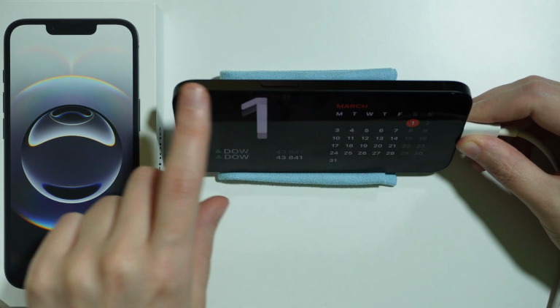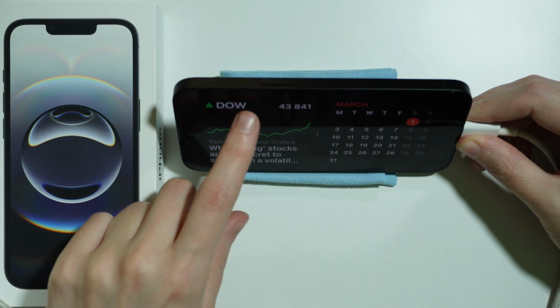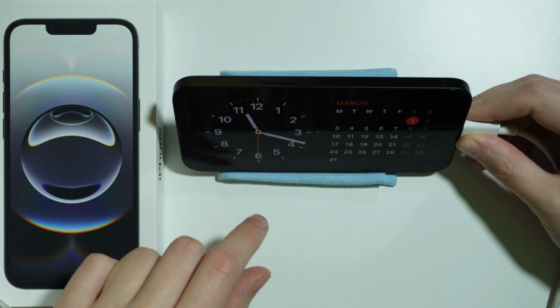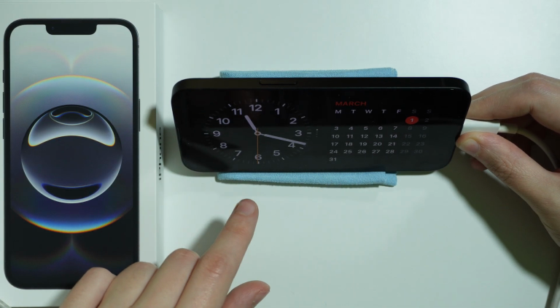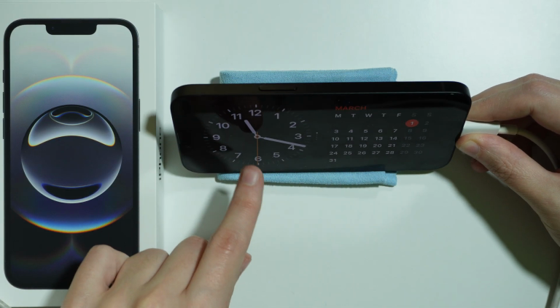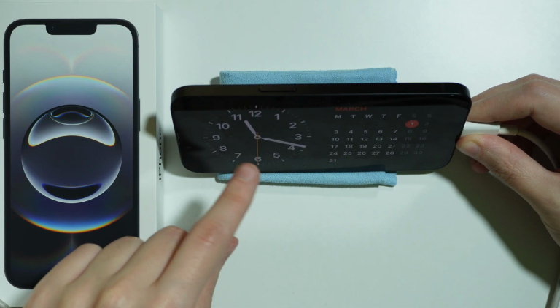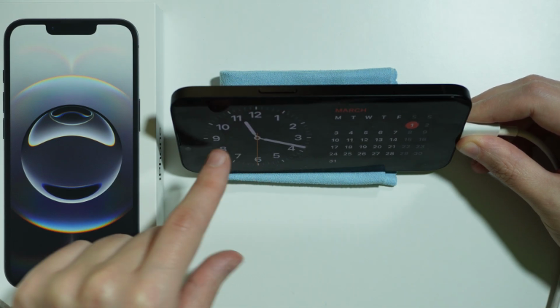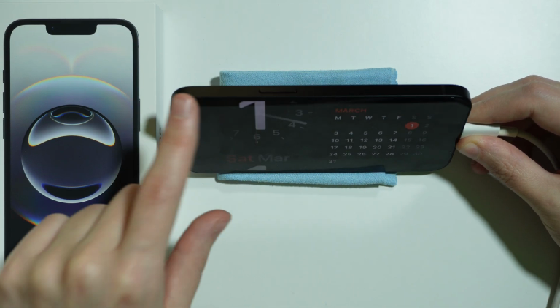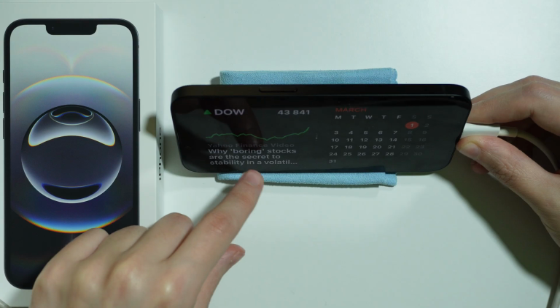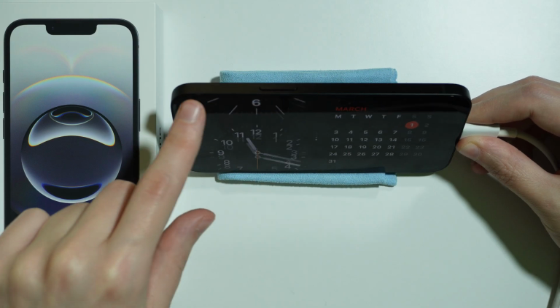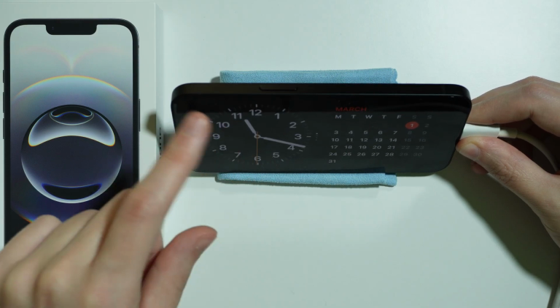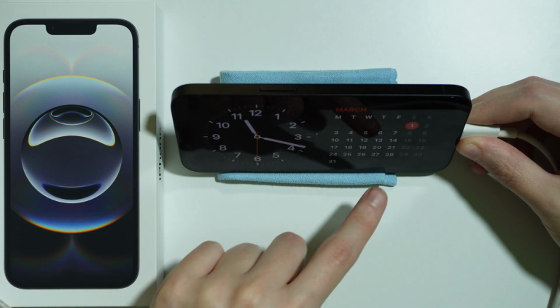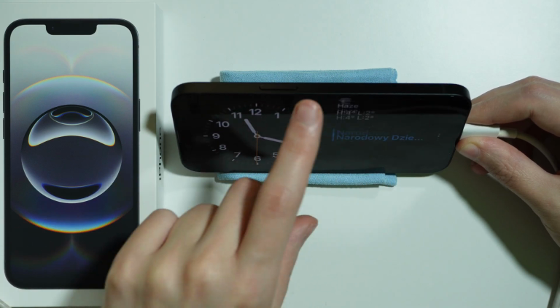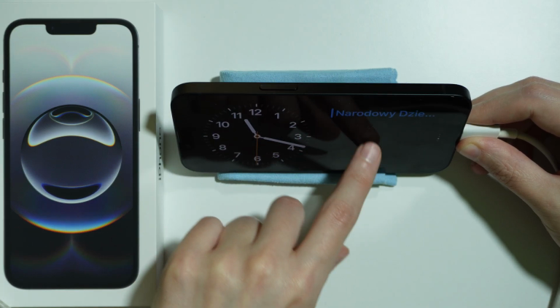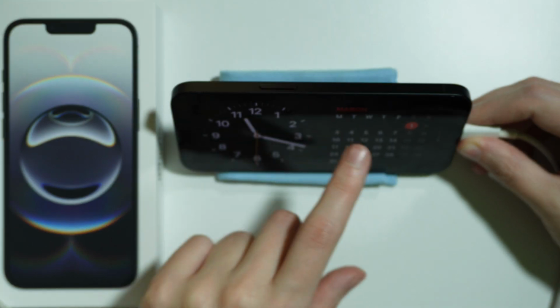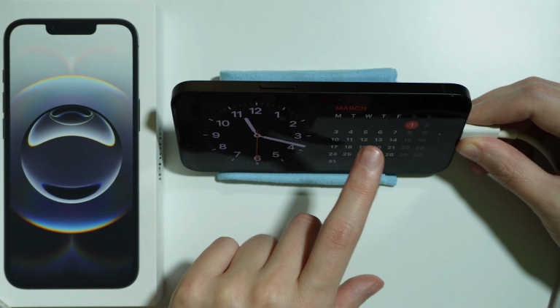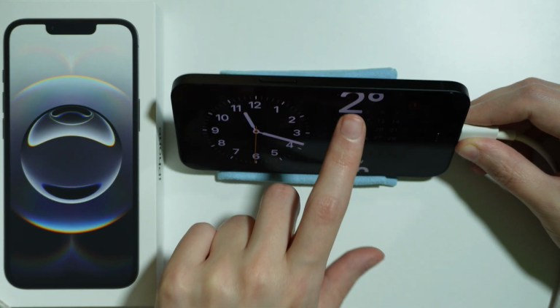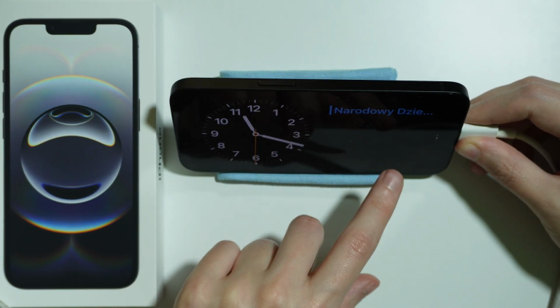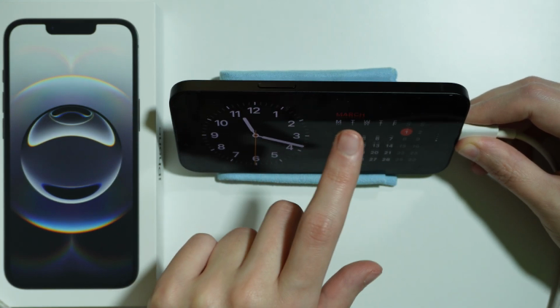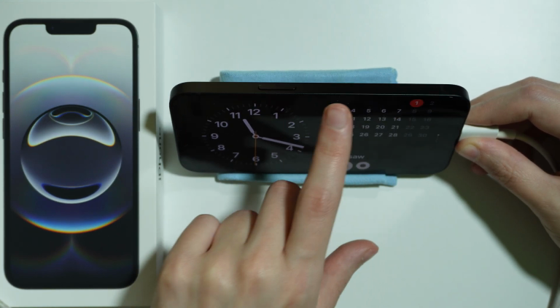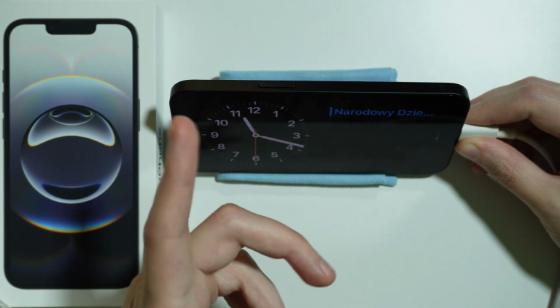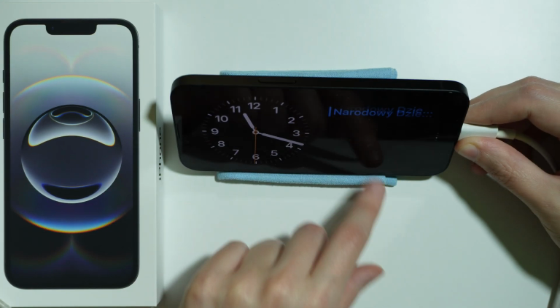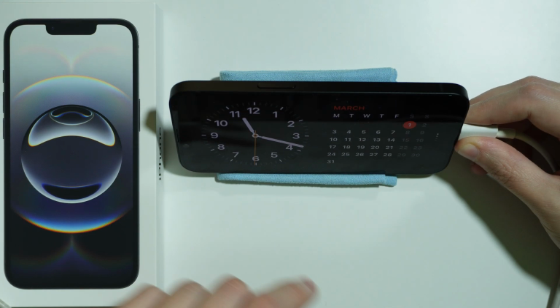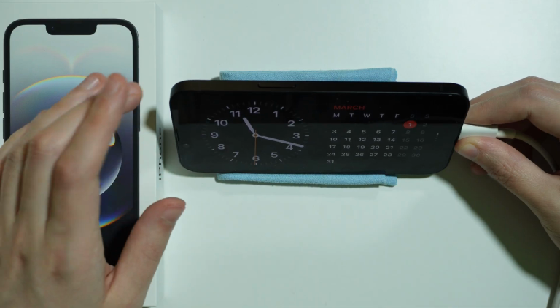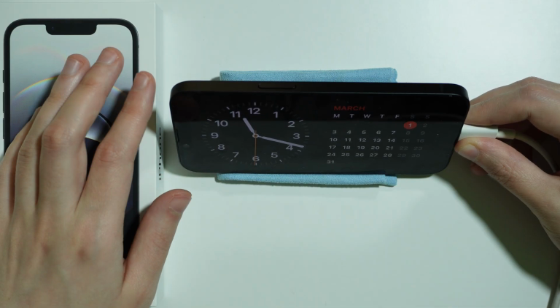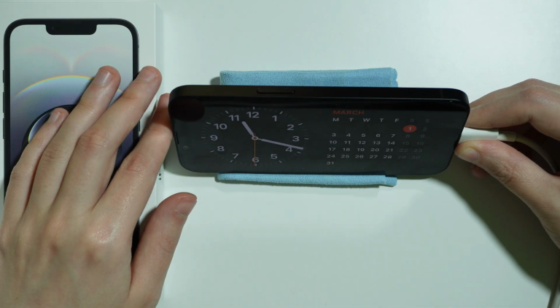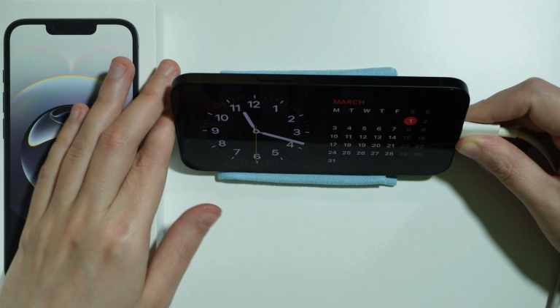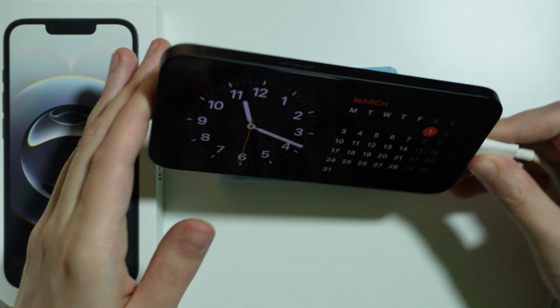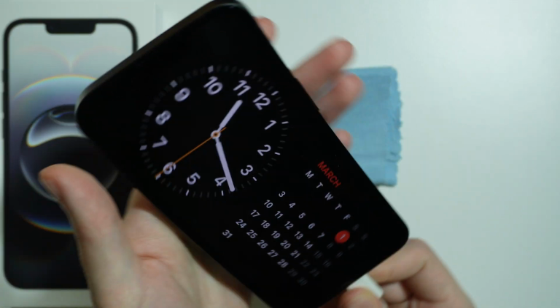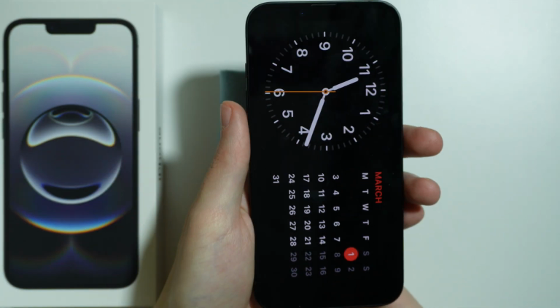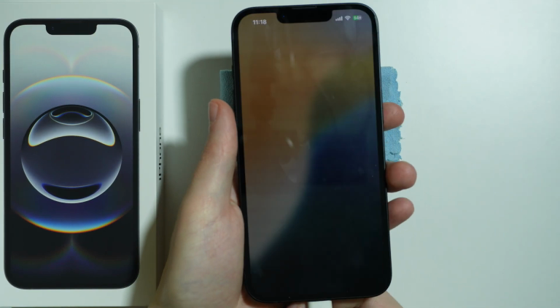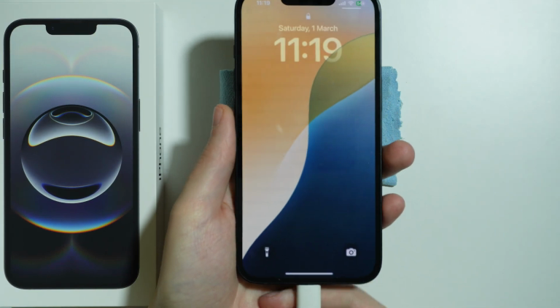Essentially you can see that there is a calendar, and there's also a widget with the clock, stock market, or something else. This is how it looks and how you can use standby mode.